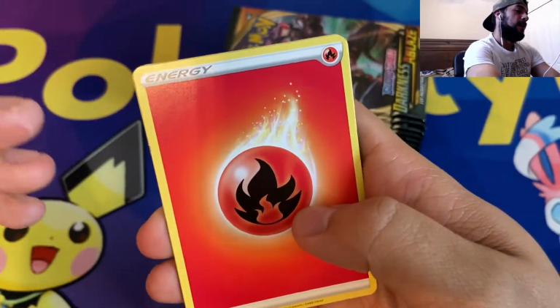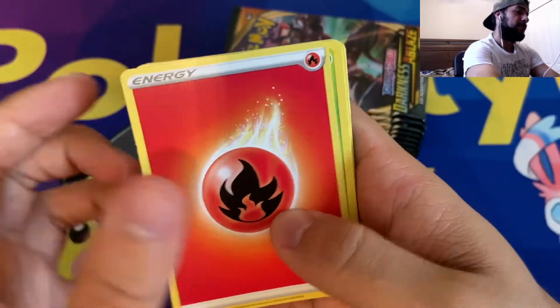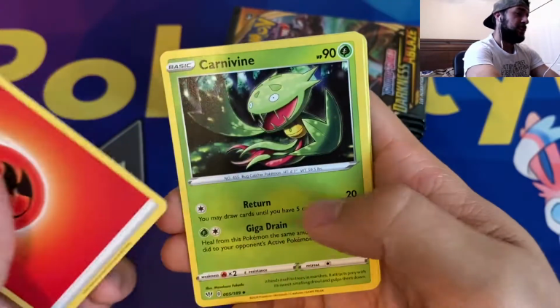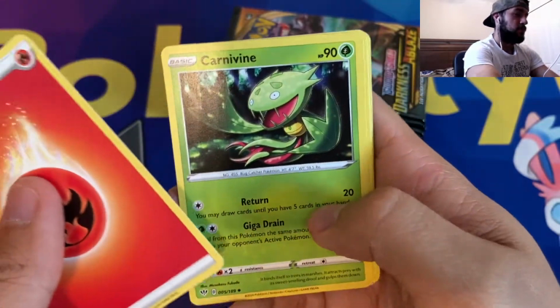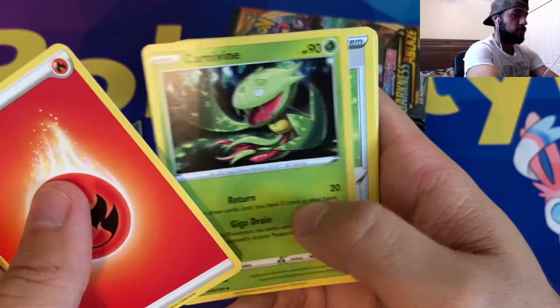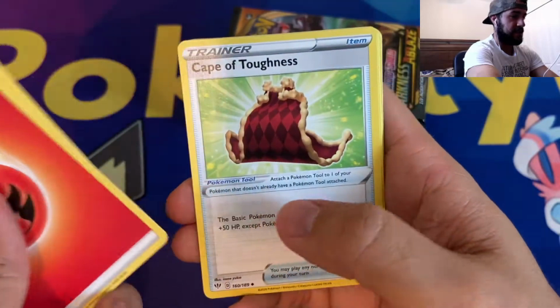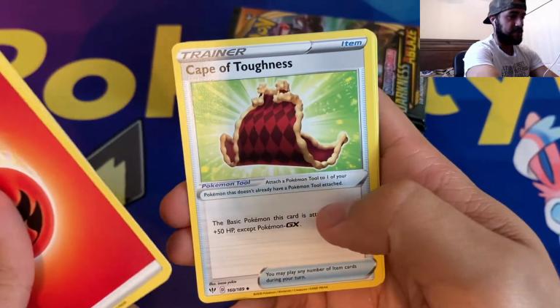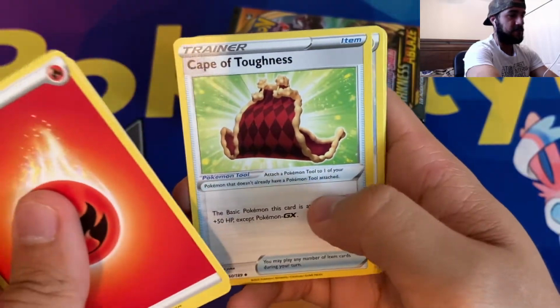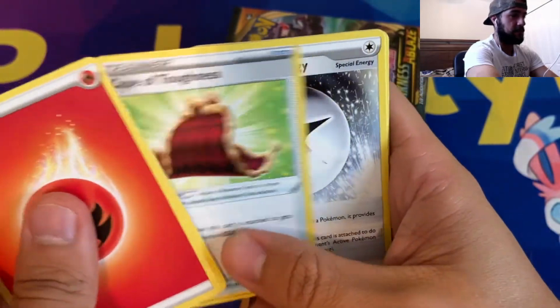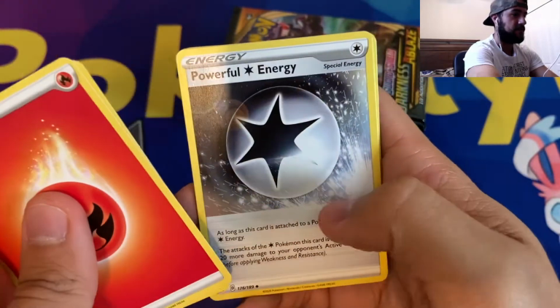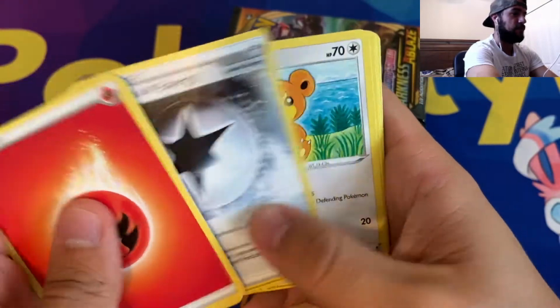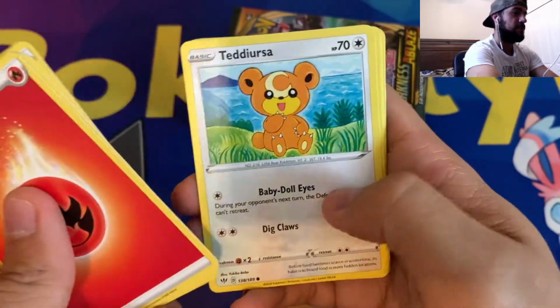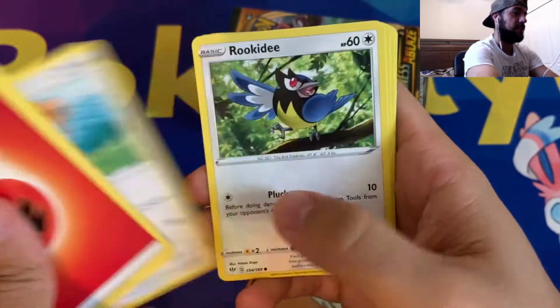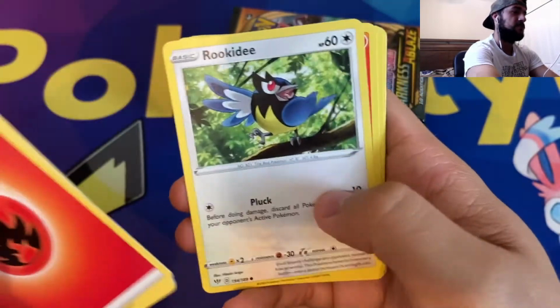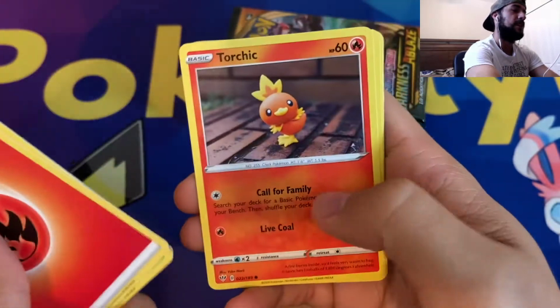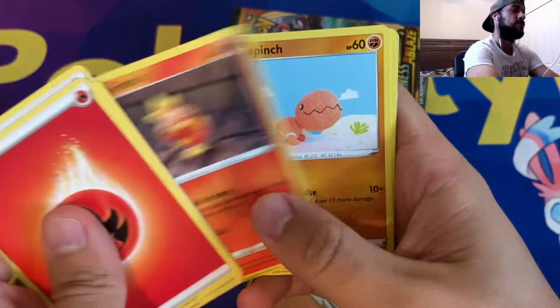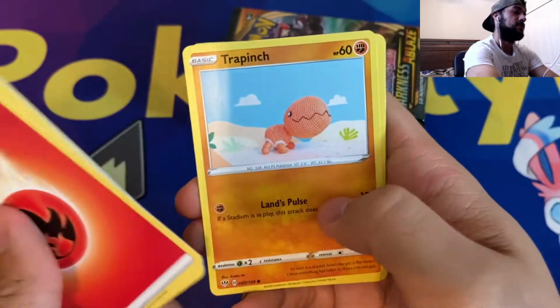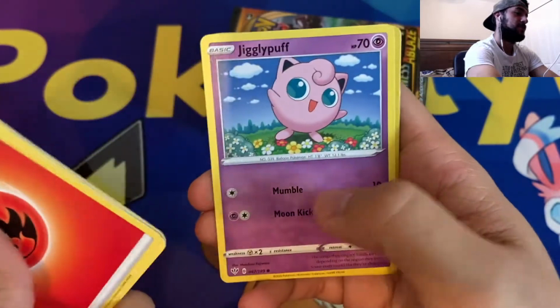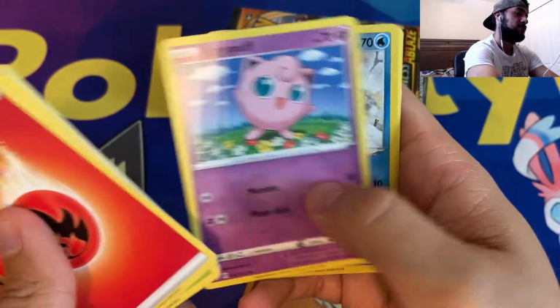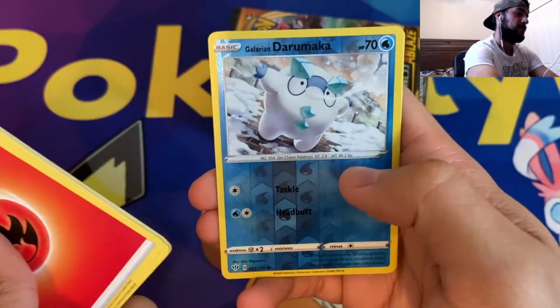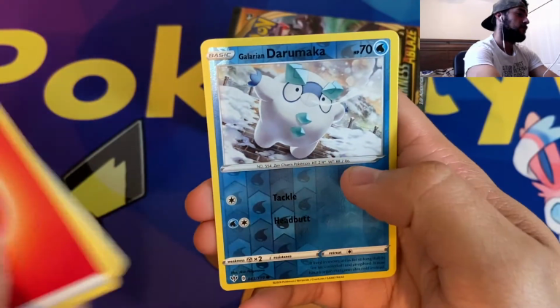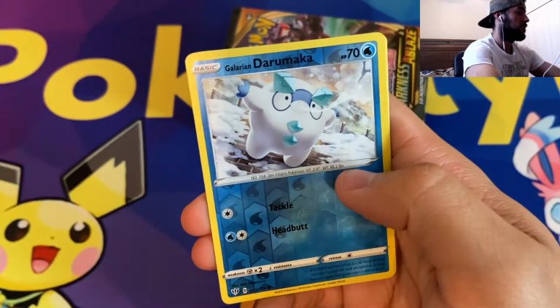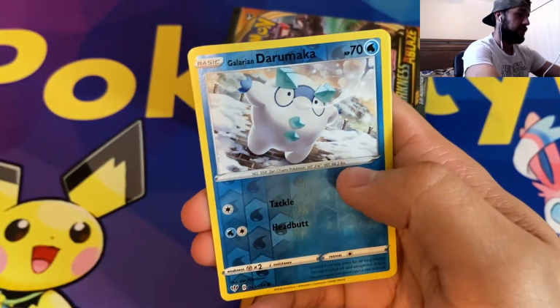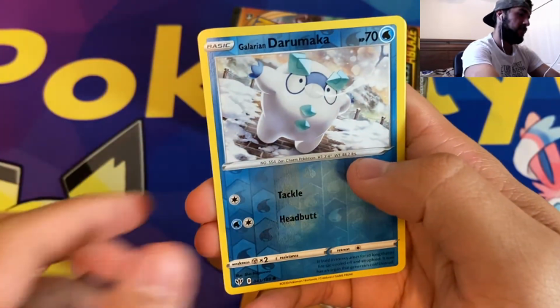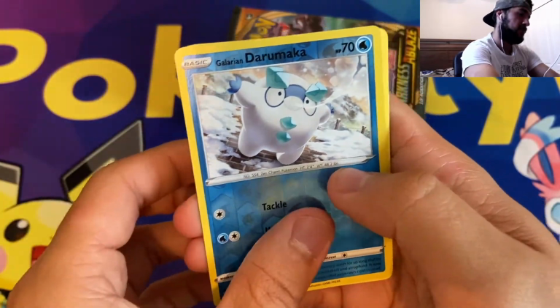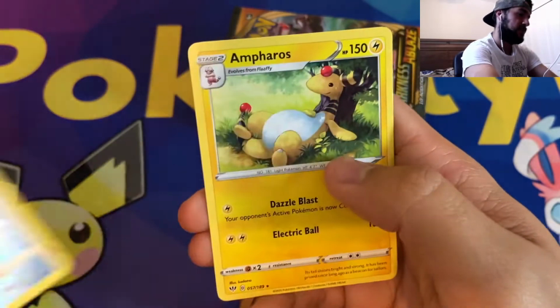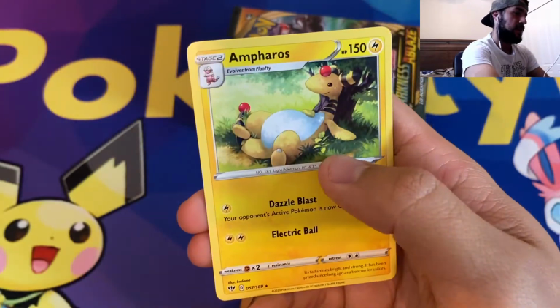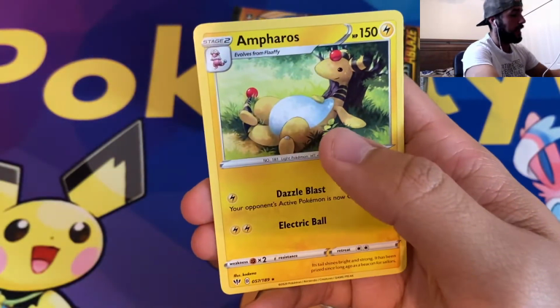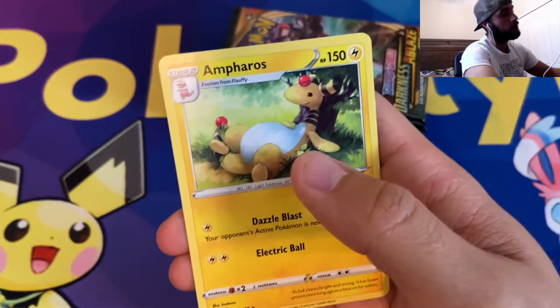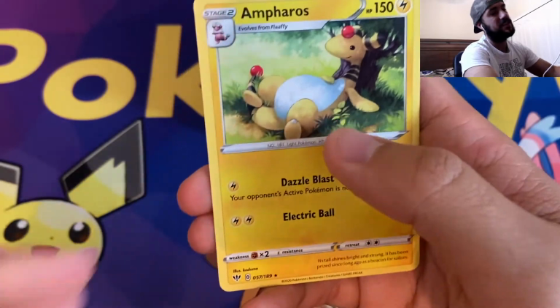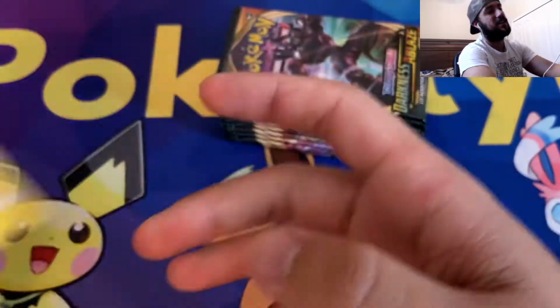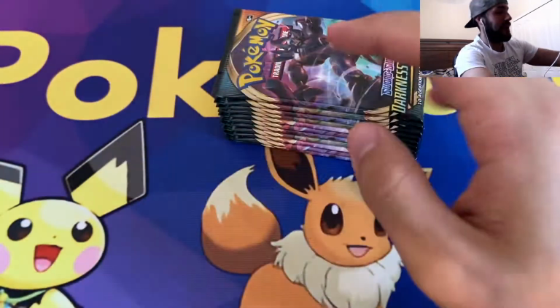Fire Energy, Cornevine, Cape of Toughness, Powerful Energy, Teddiursa, Rookity, Torchic, Trapinch, Jigglypuff, Reverse Holographic Galarian Darumaka, and an Ampharos non-holographic.